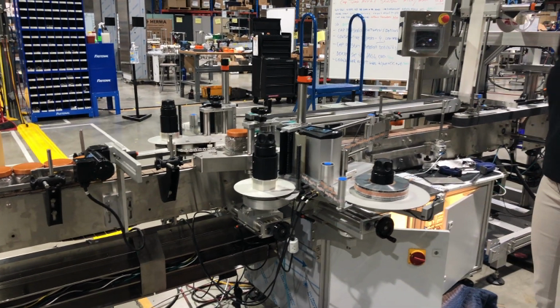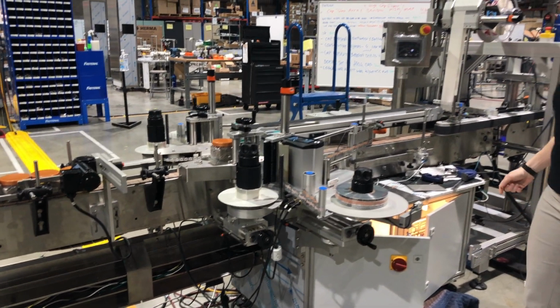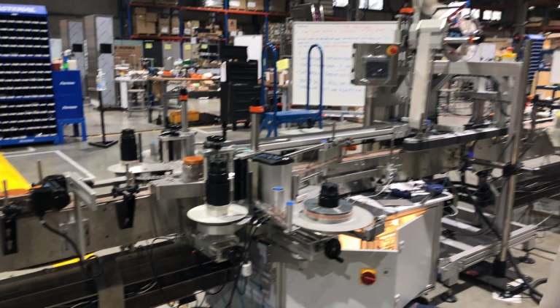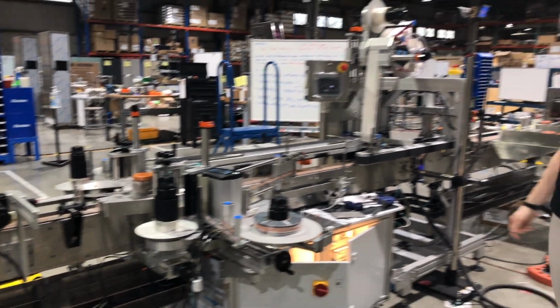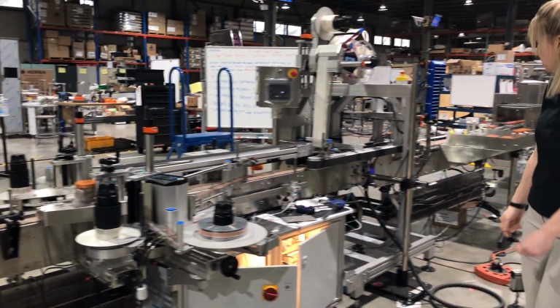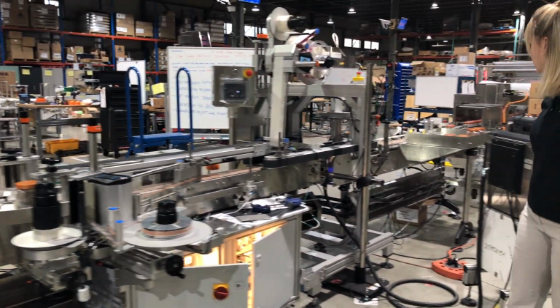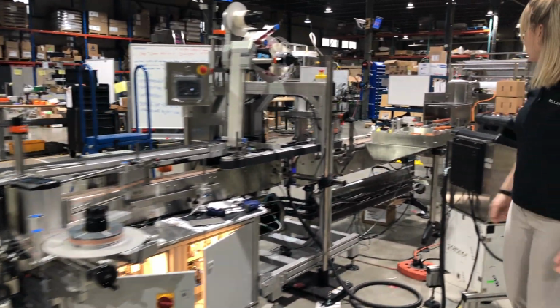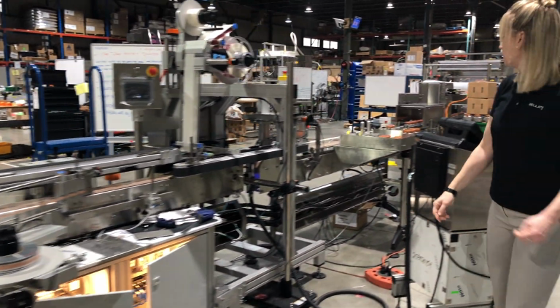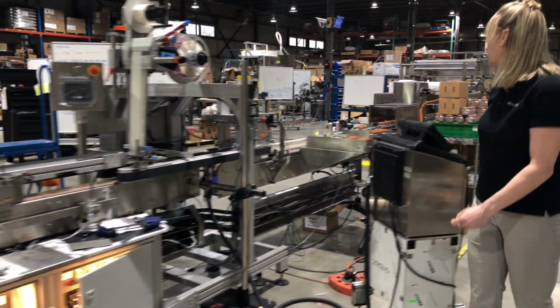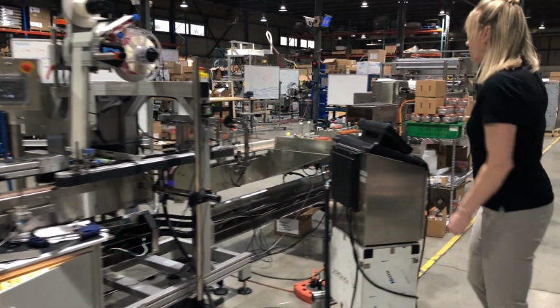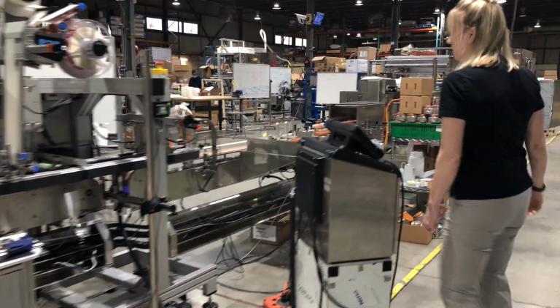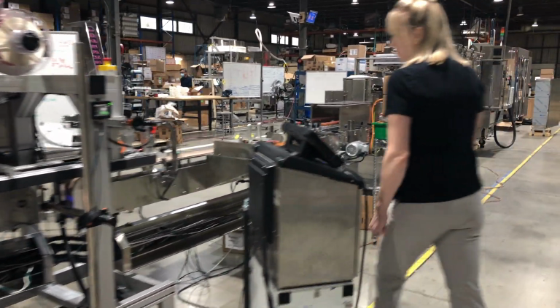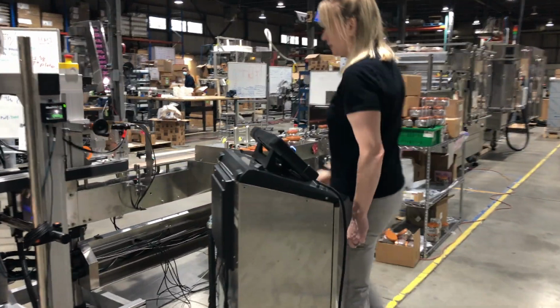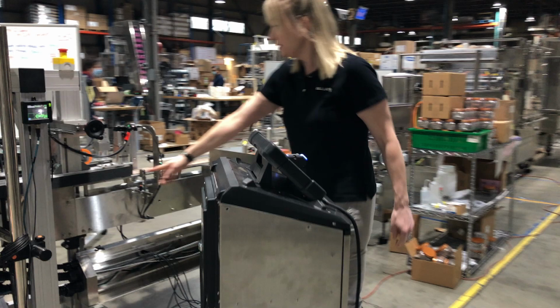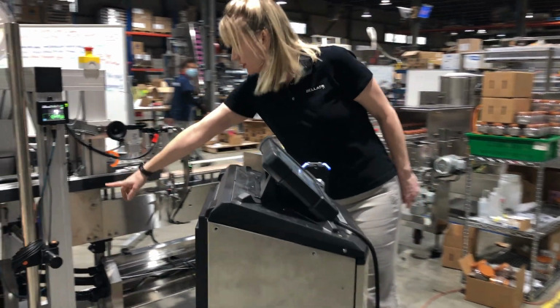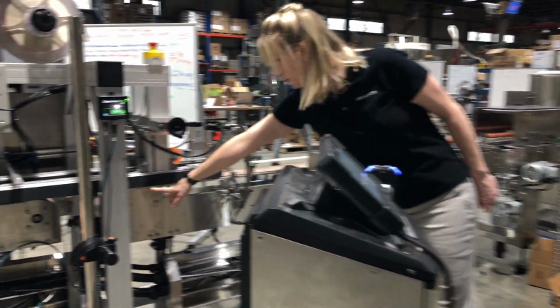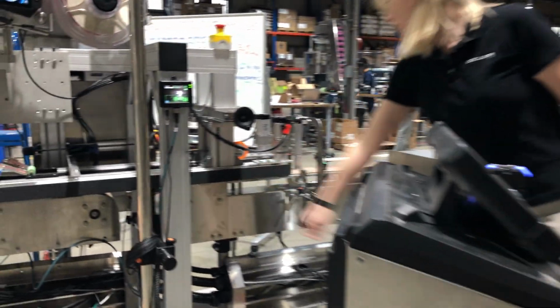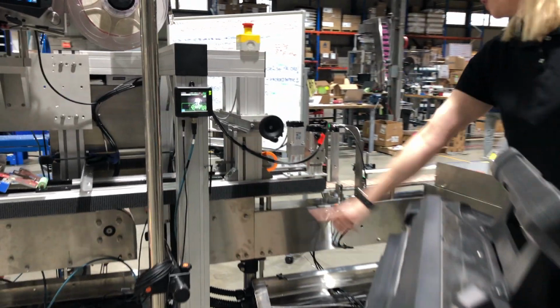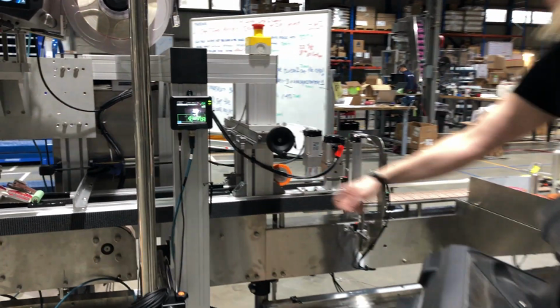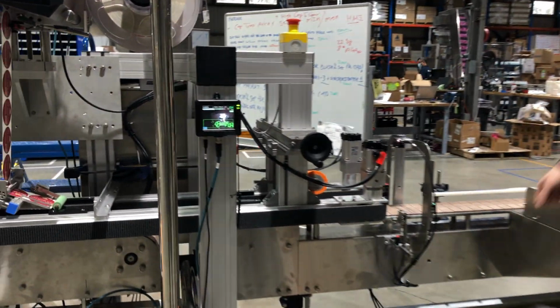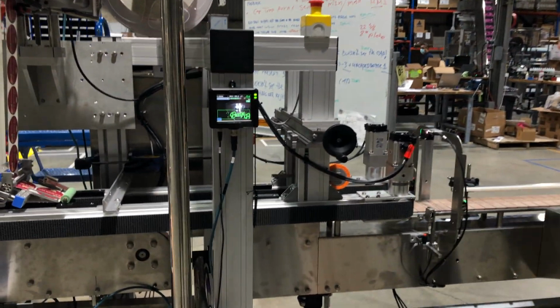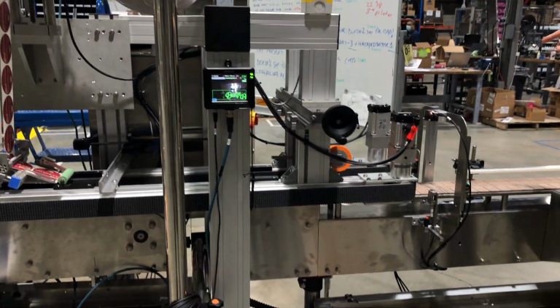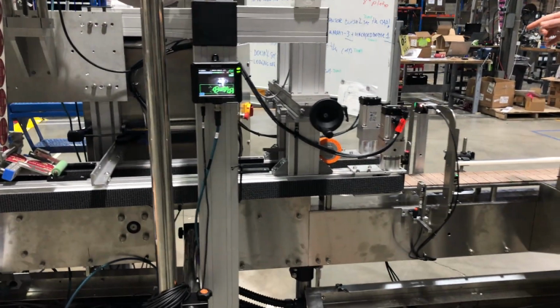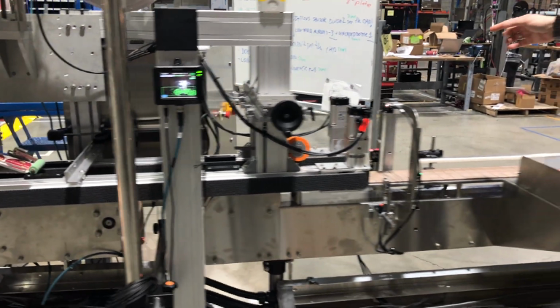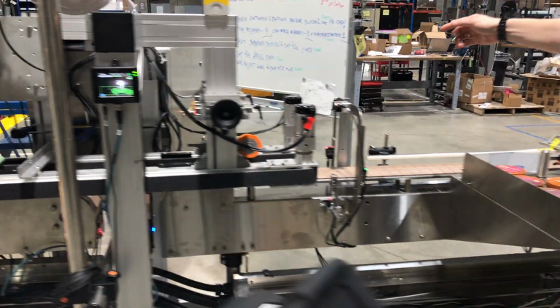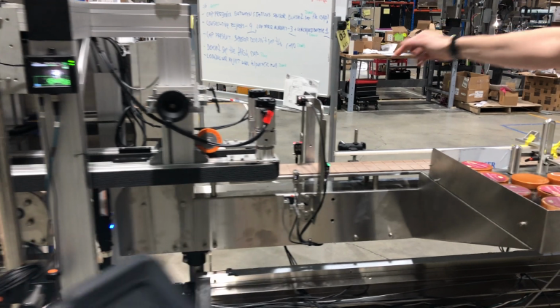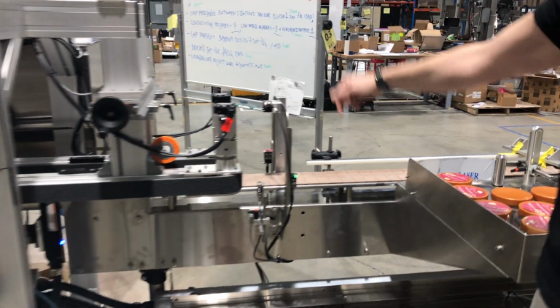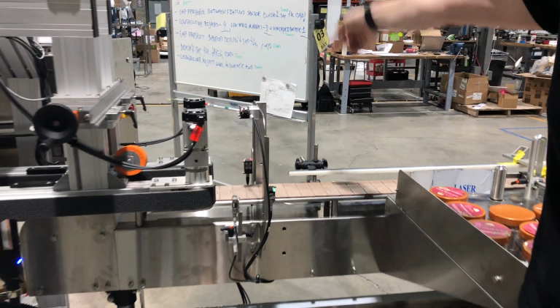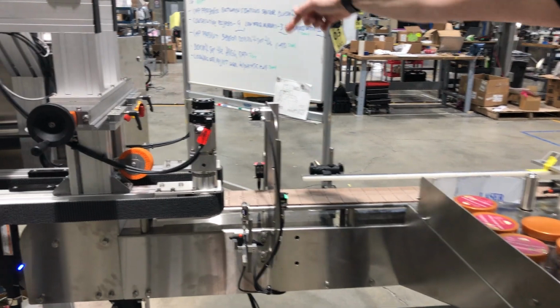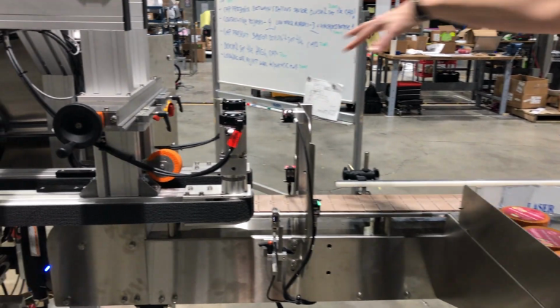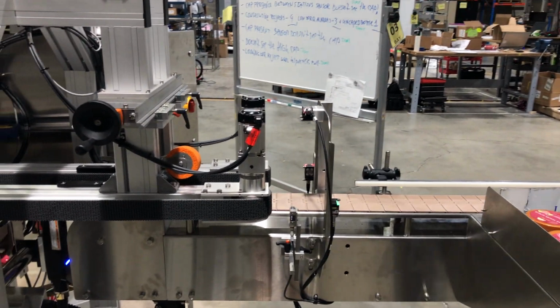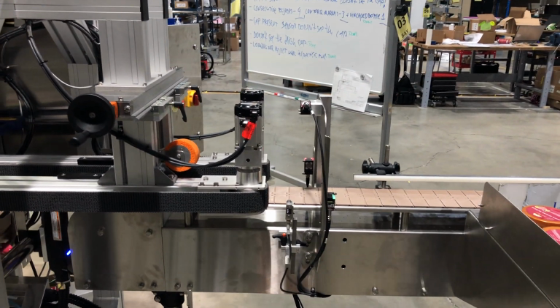It's also doing a print from underneath. You can see the printer here for bottom printing. We also have inspection for label positioning — front, back, and top — with reject.